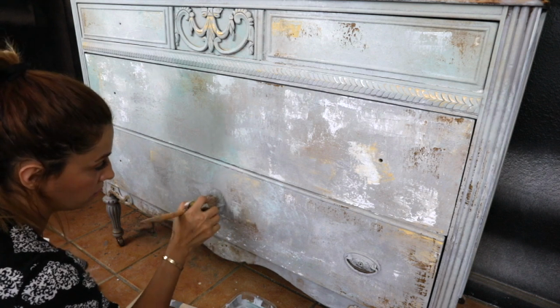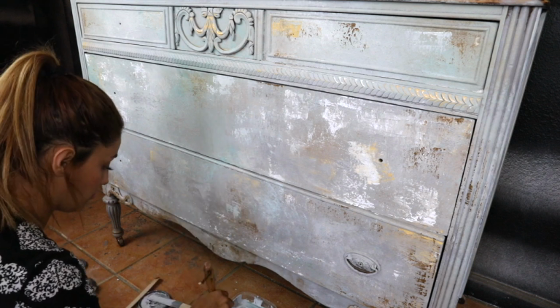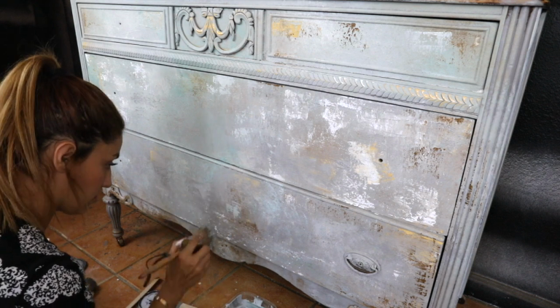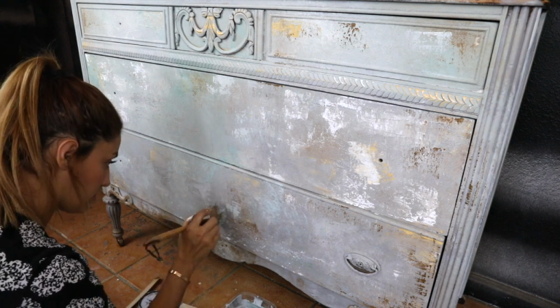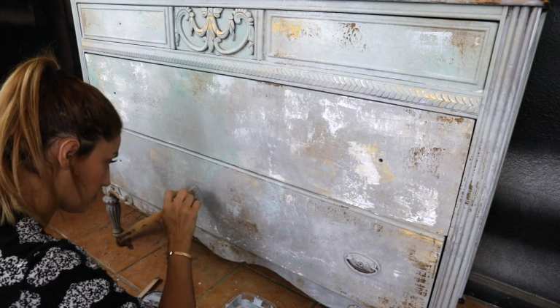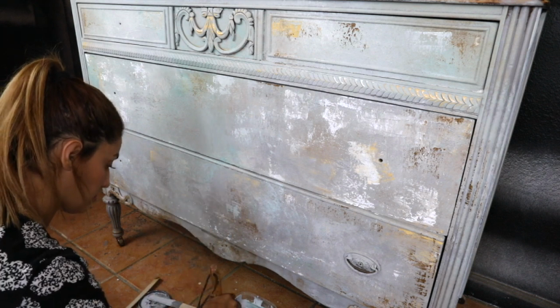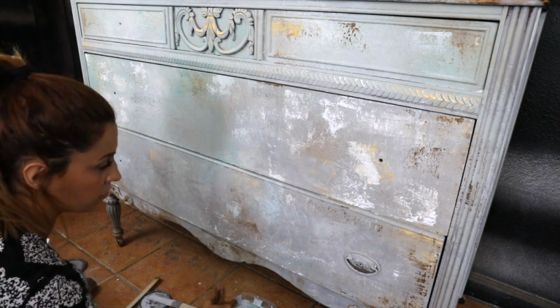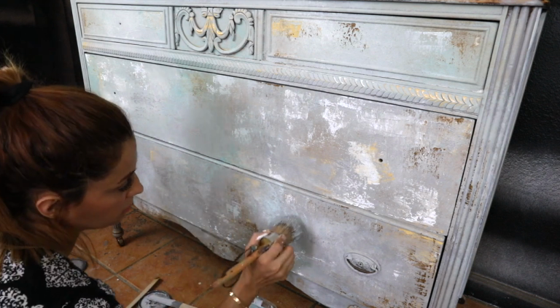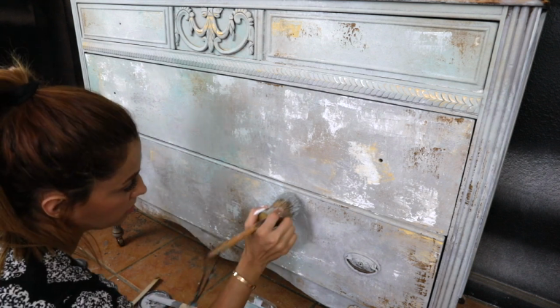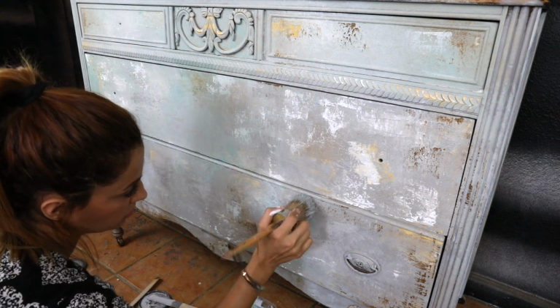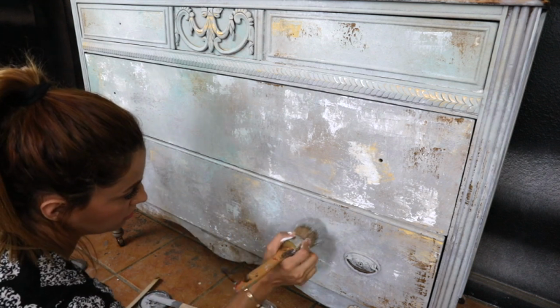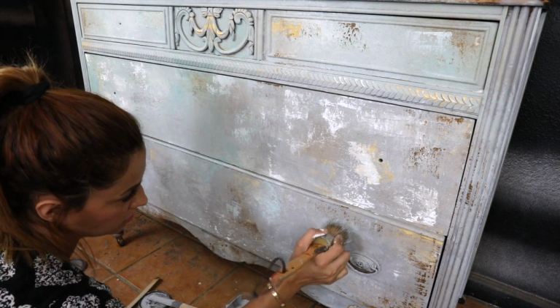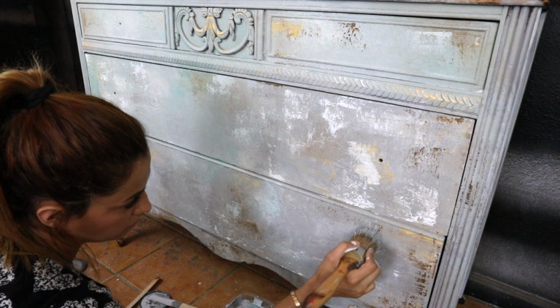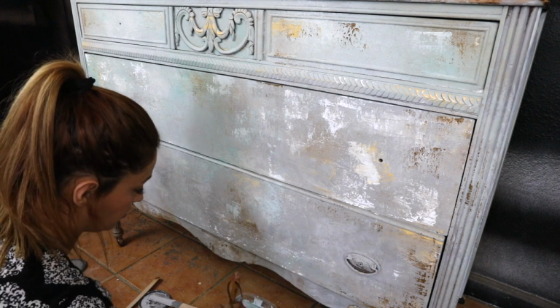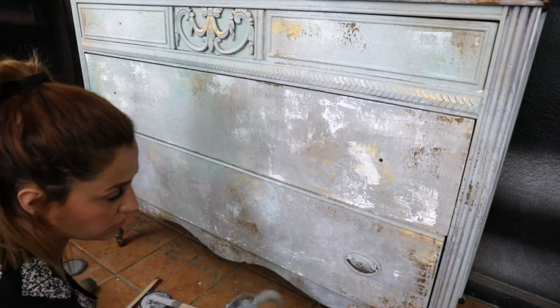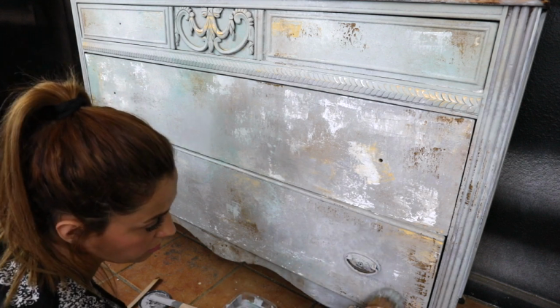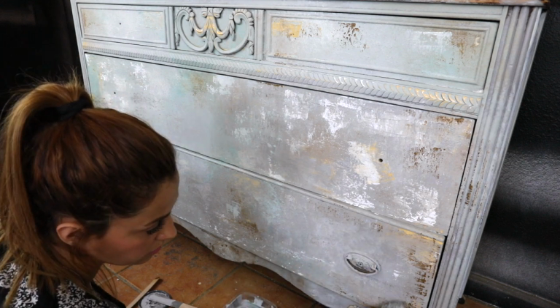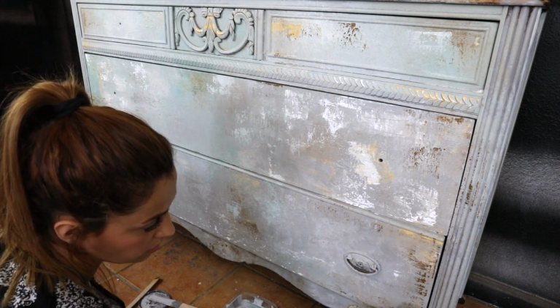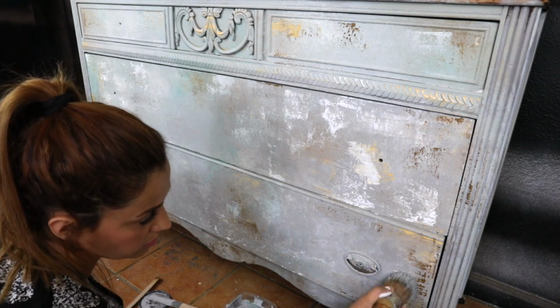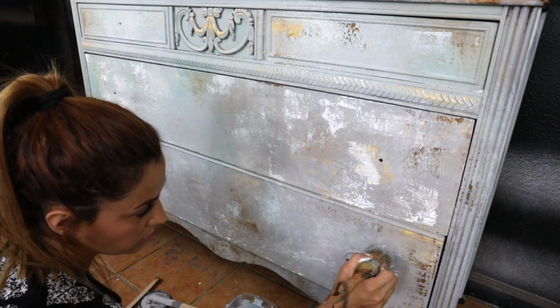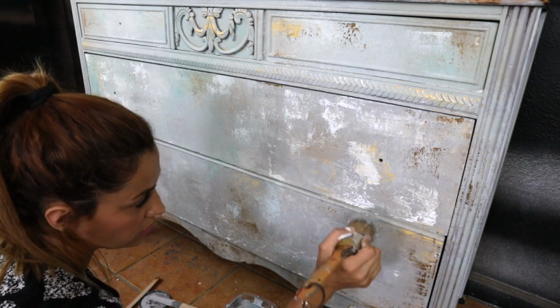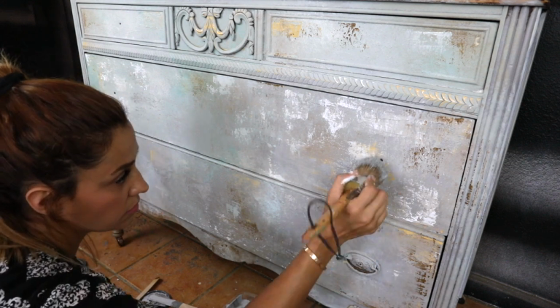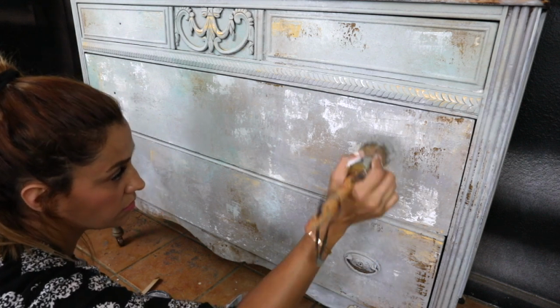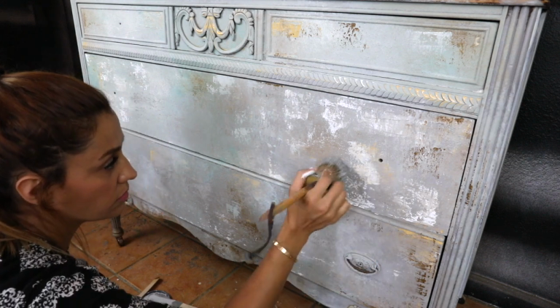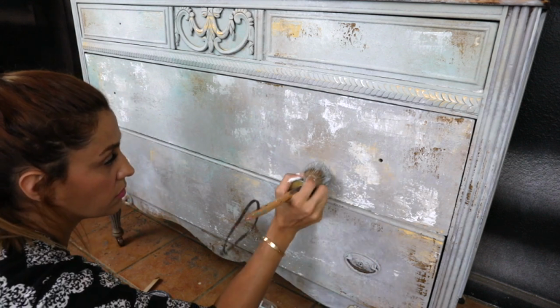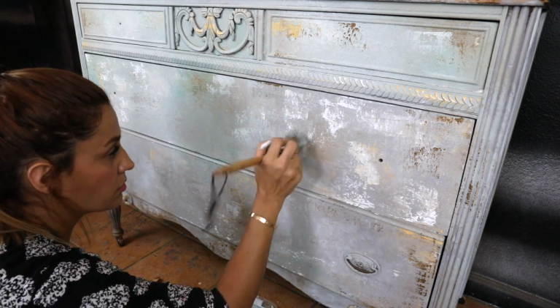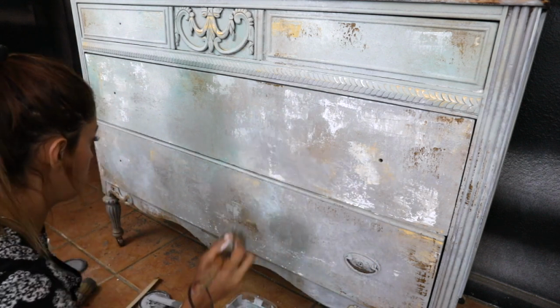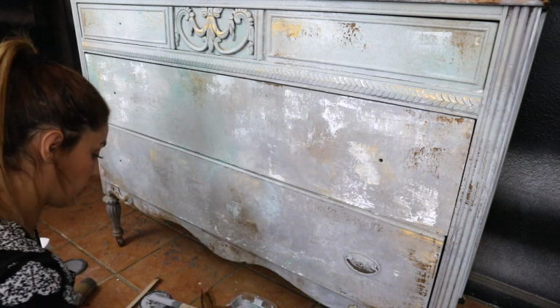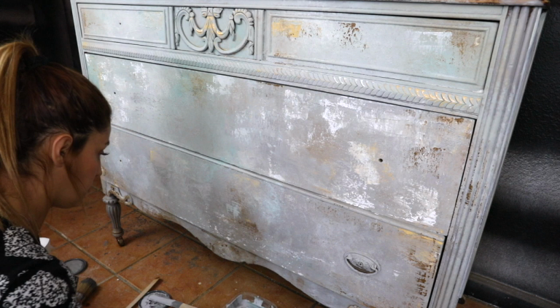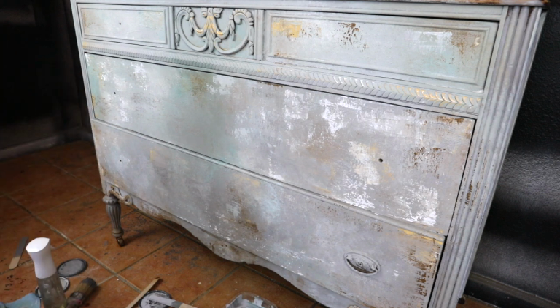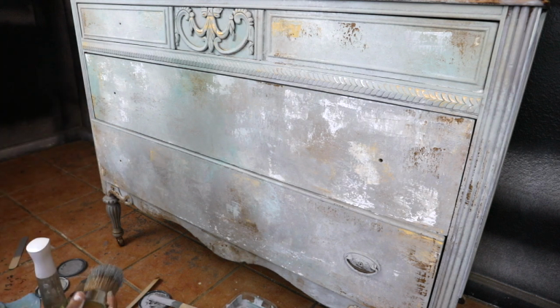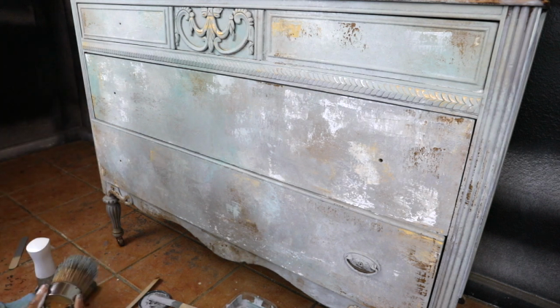I'm using my brush to blend the colors randomly. I'm mainly using the dark gray, which is my base color, on top of the texture I added to the piece.